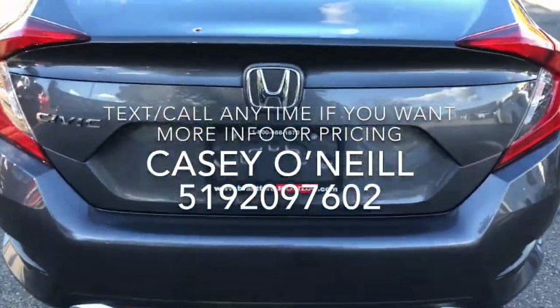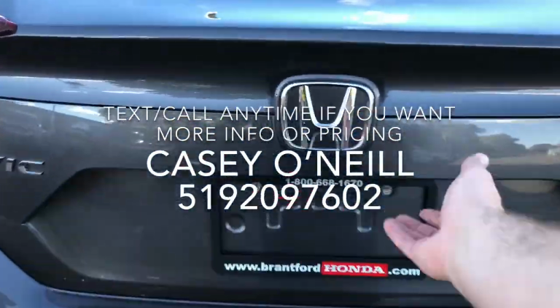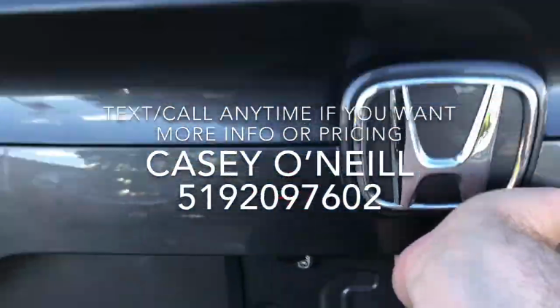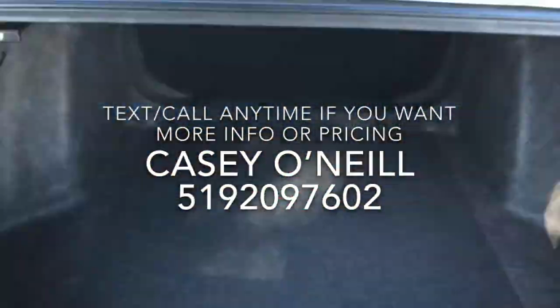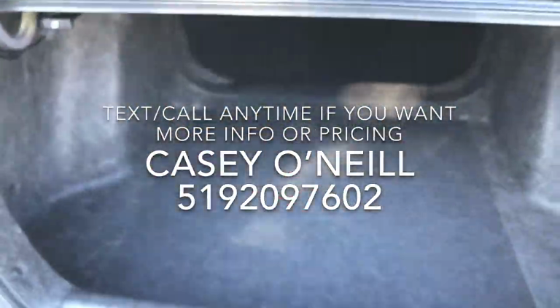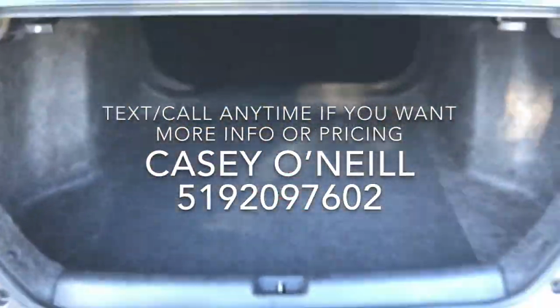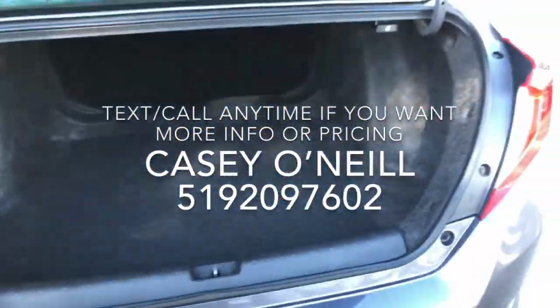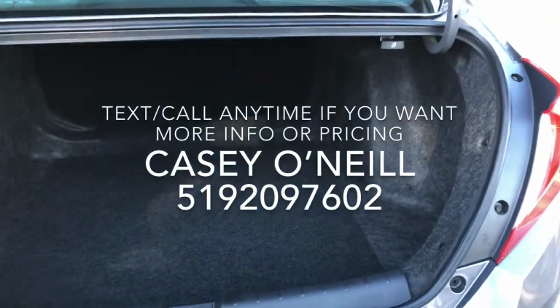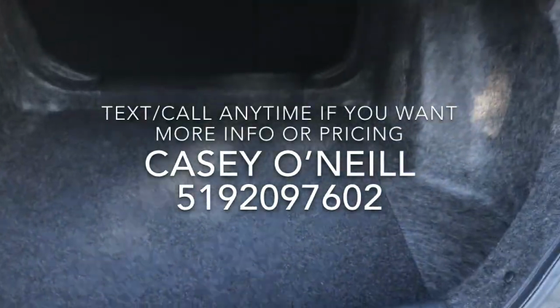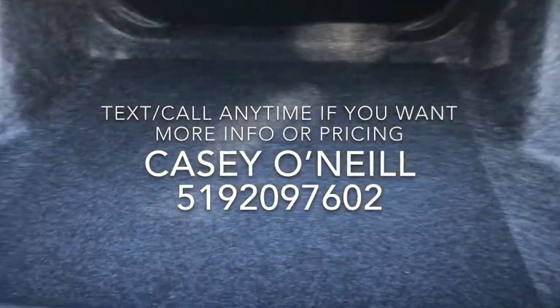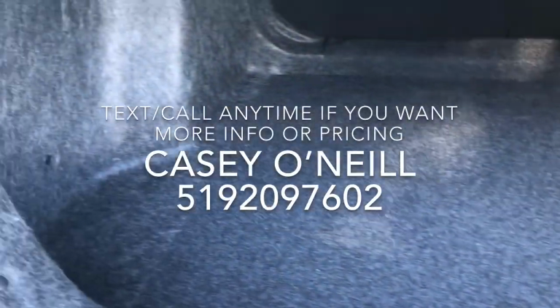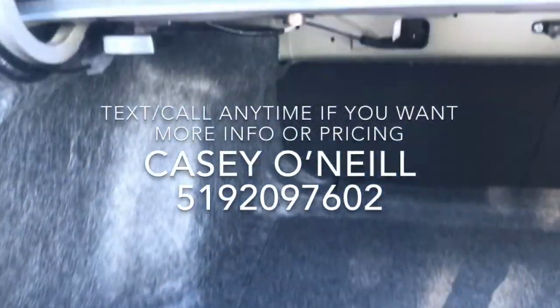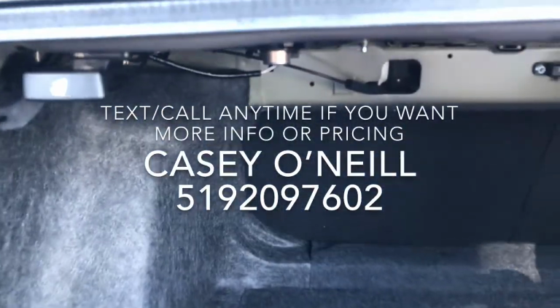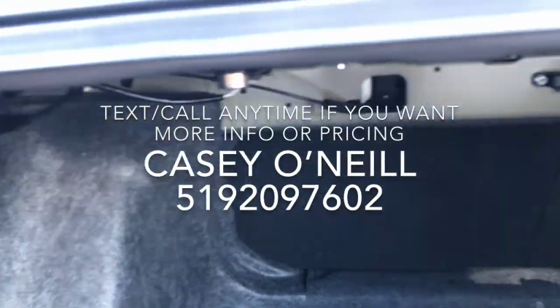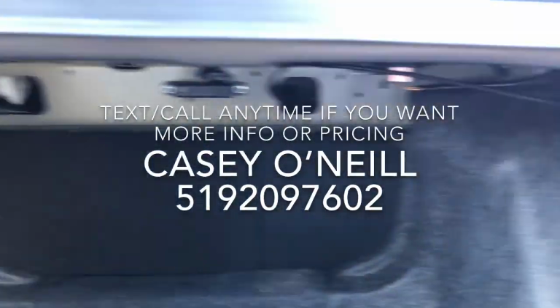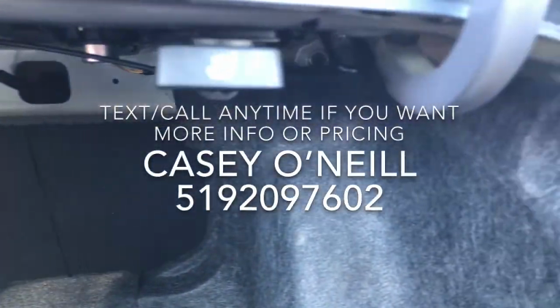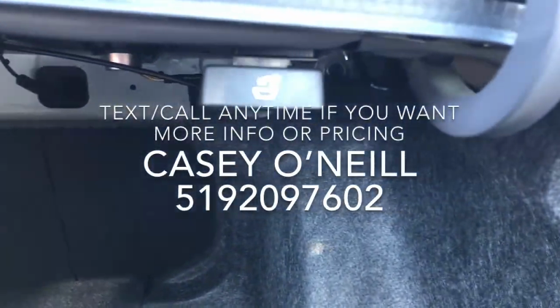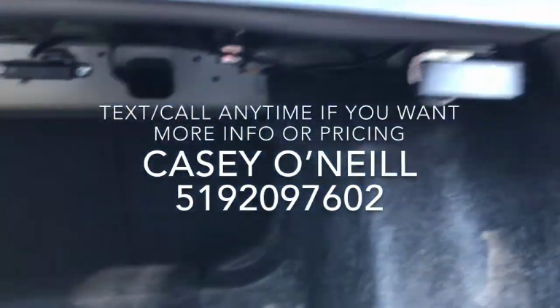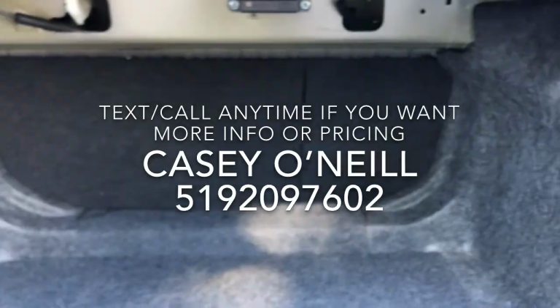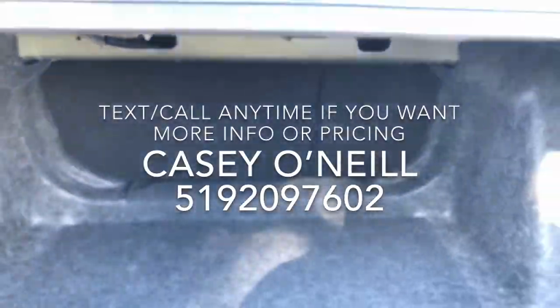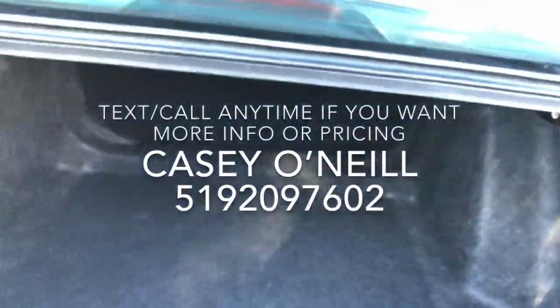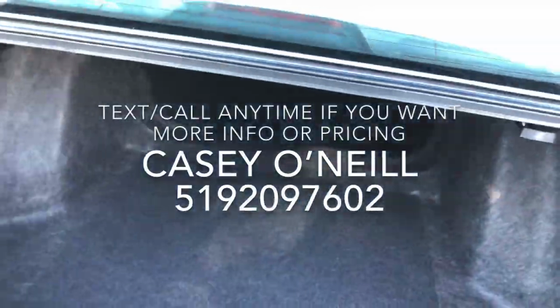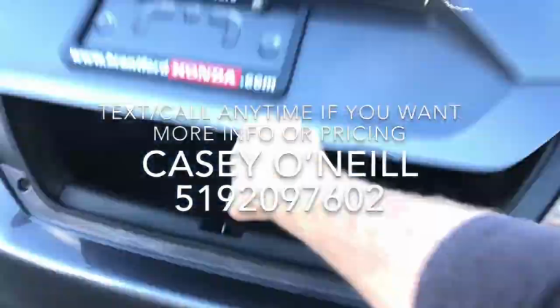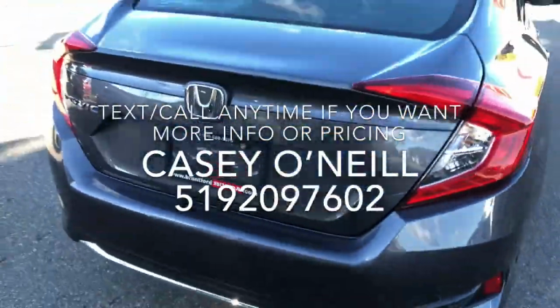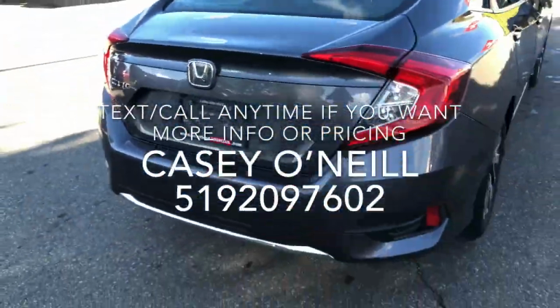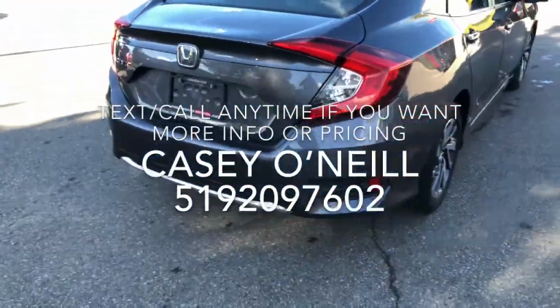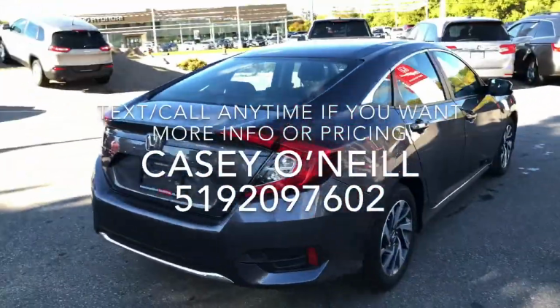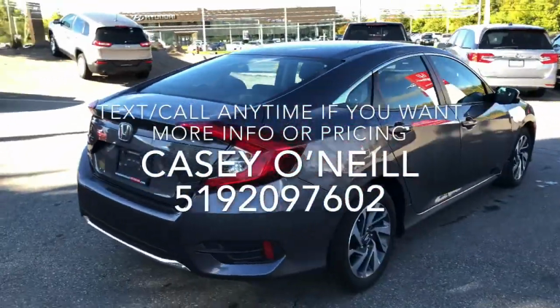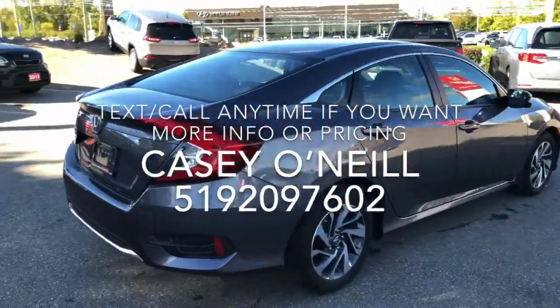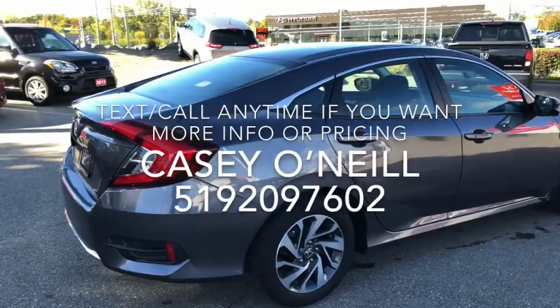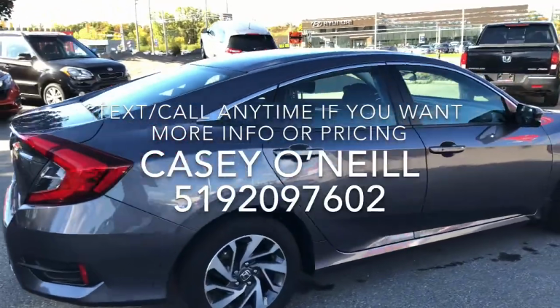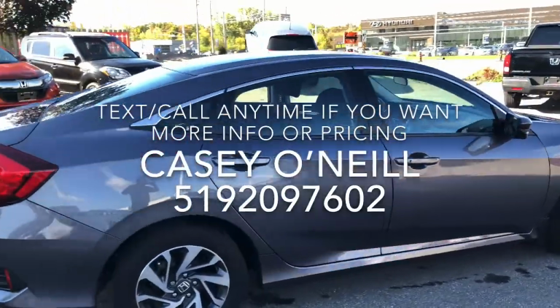The Civics have a deceivingly big trunk, so lots of space back here. You do have these tabs on either side you can pull and it'll unlock the seats to fold them over if you need more space. All the way around on this one looks to be in great condition.